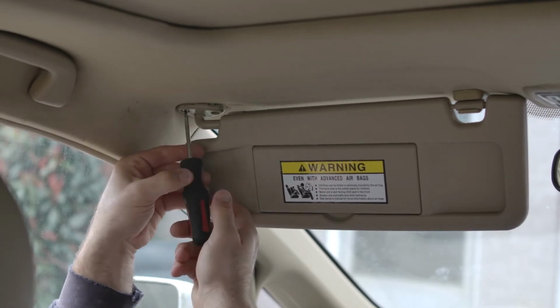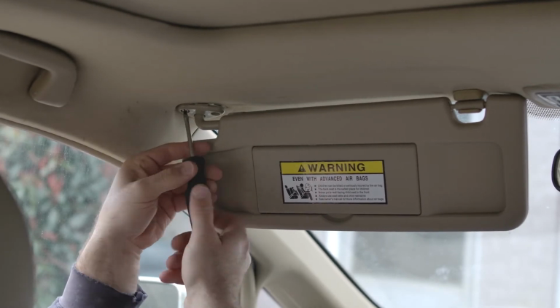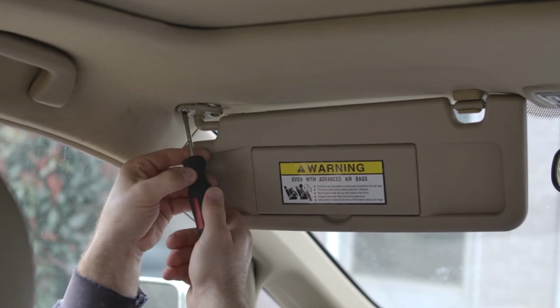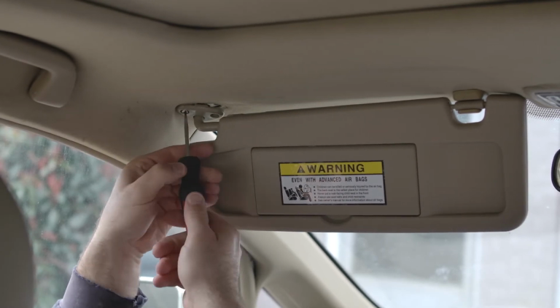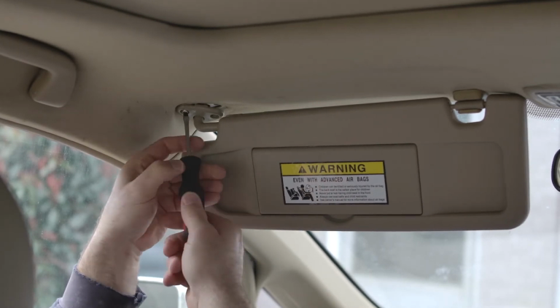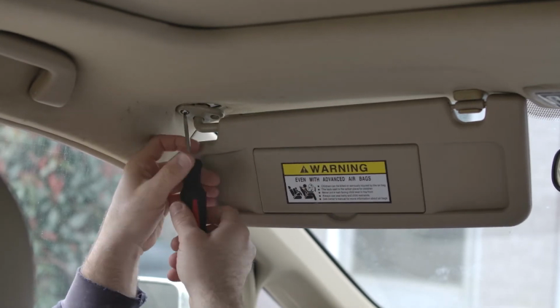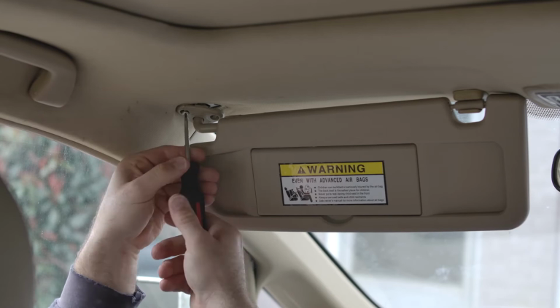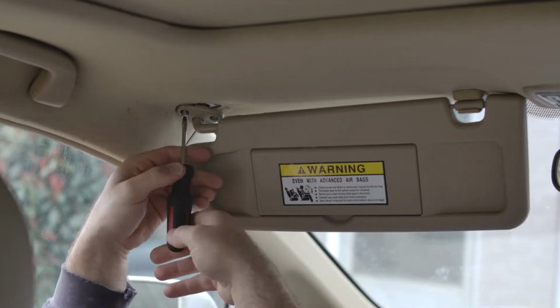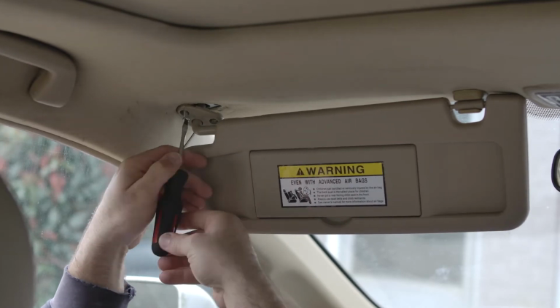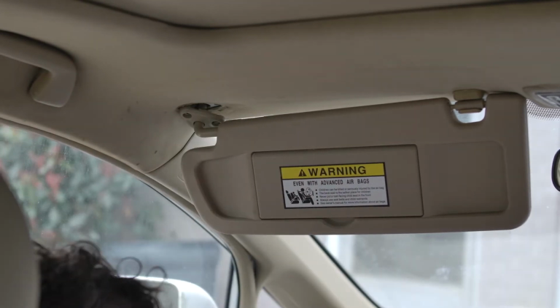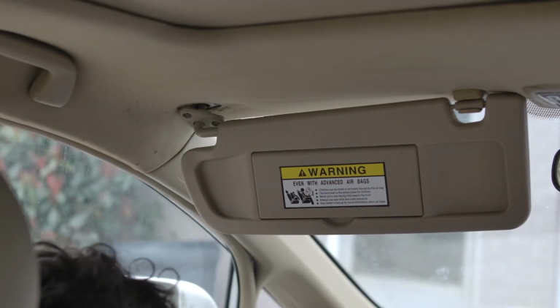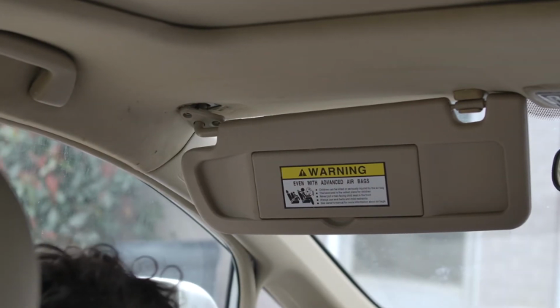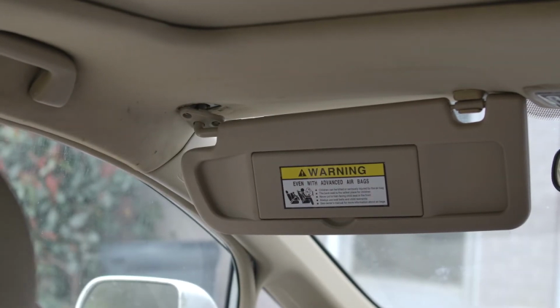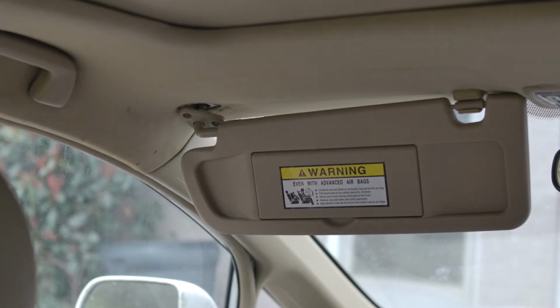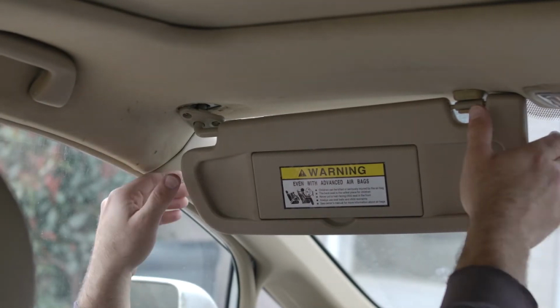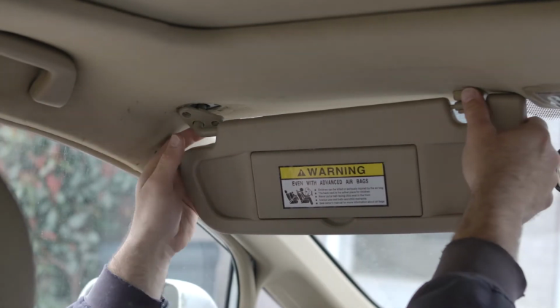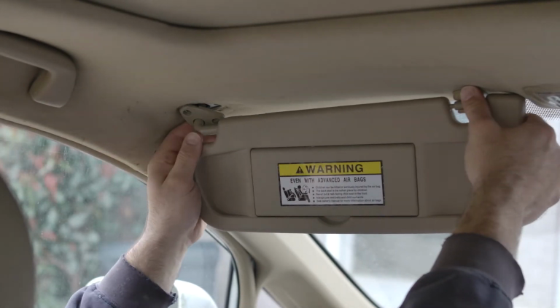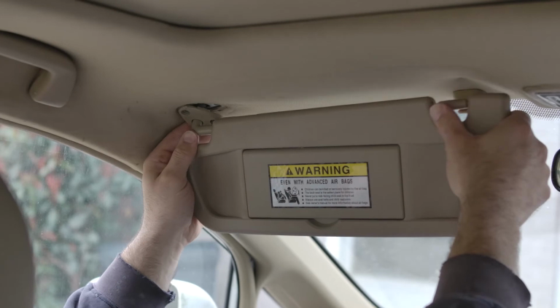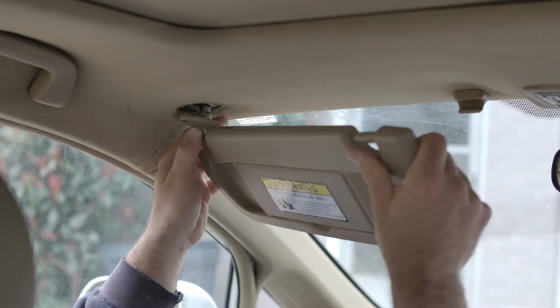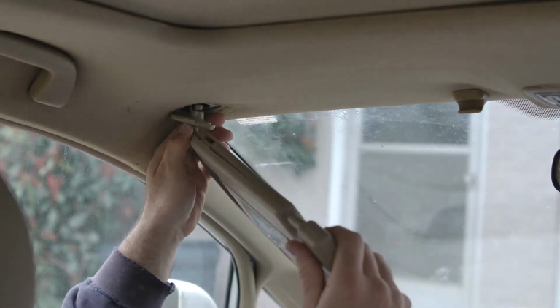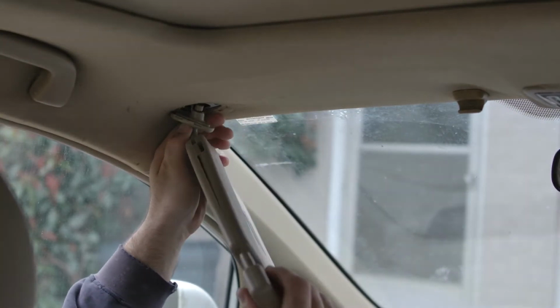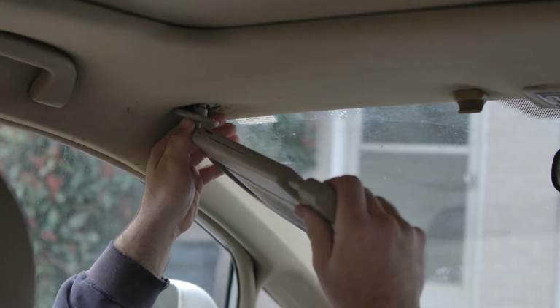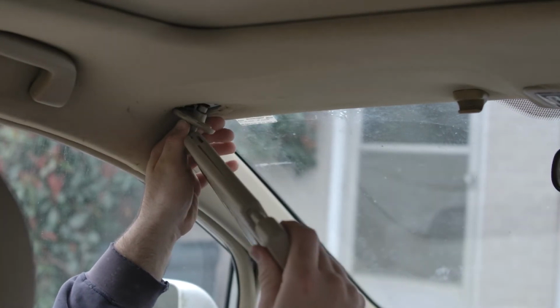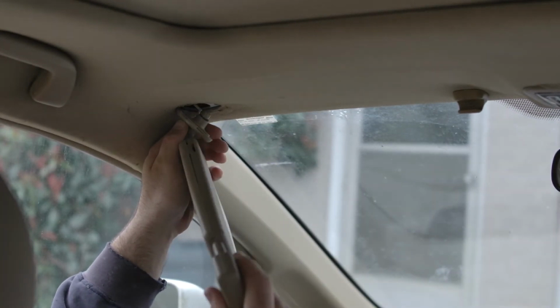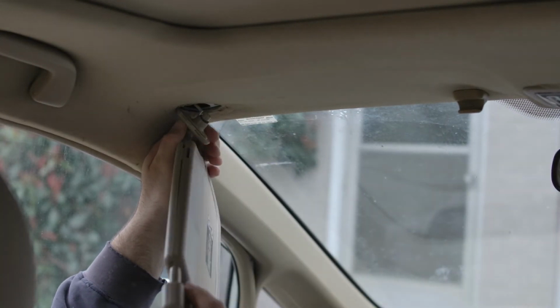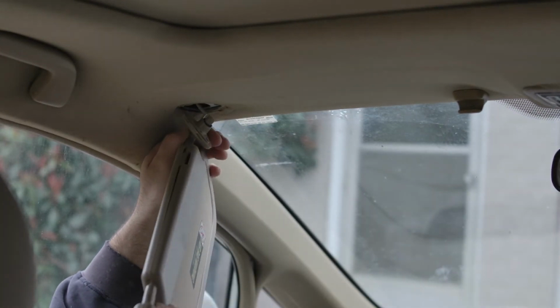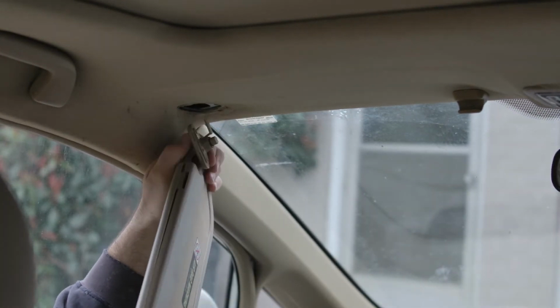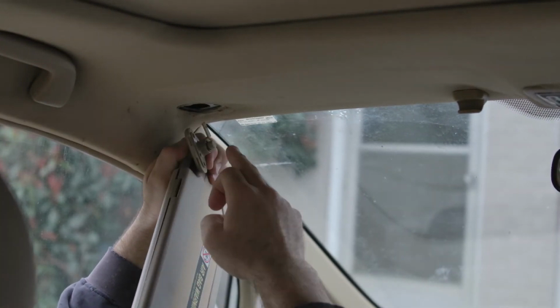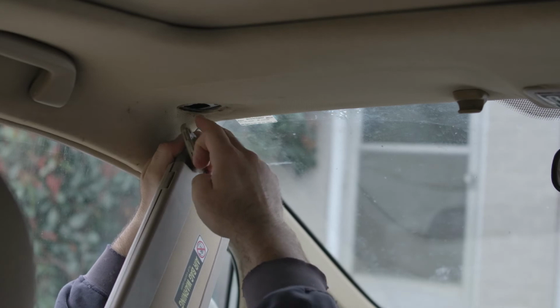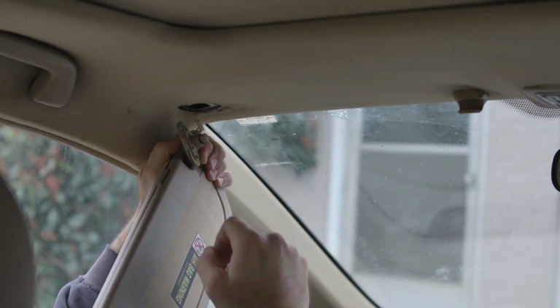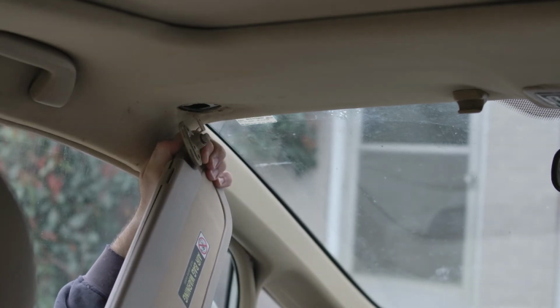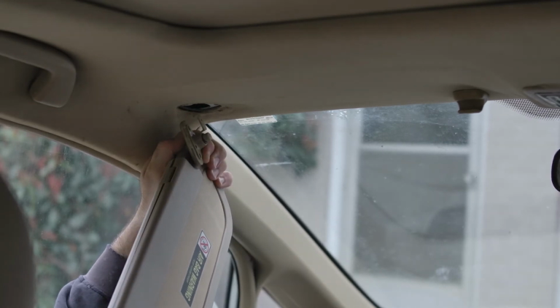So we're going to go ahead and take this other one loose now. And again, put the screw where you won't lose it. Then you just snap this off and you're going to have to move it down at an angle because there's a plastic piece that sticks up in this direction here.